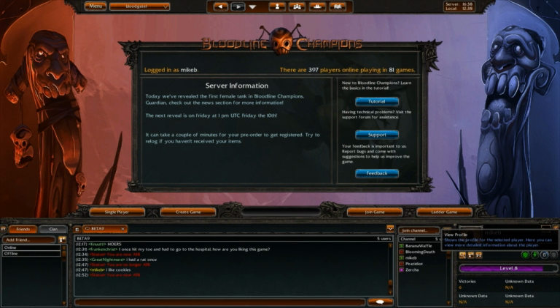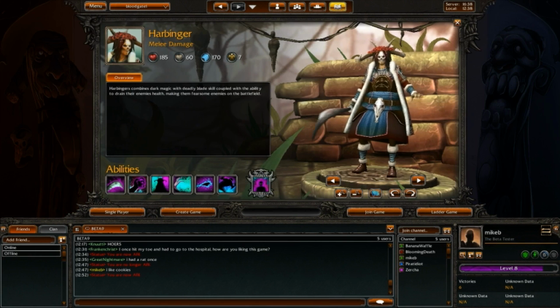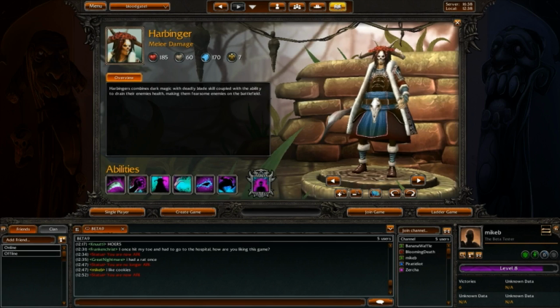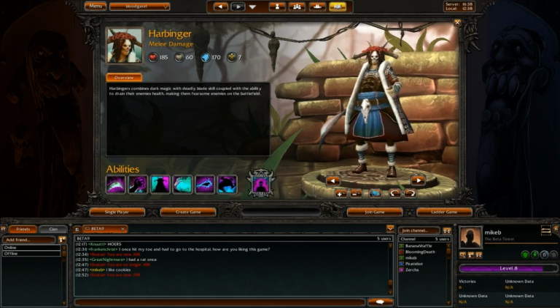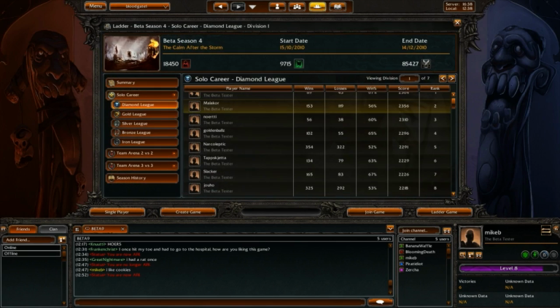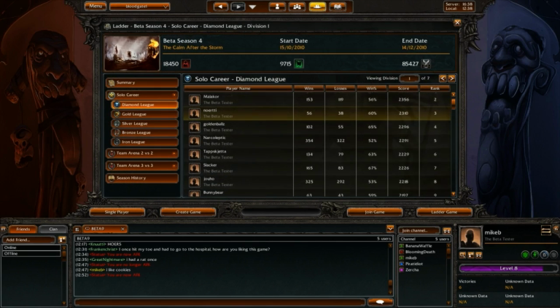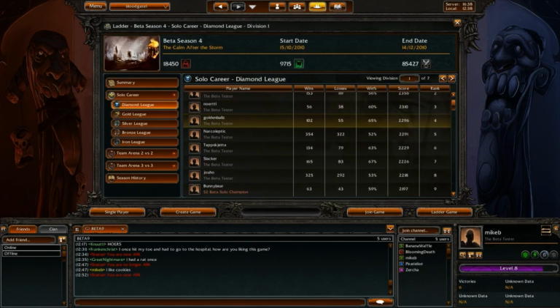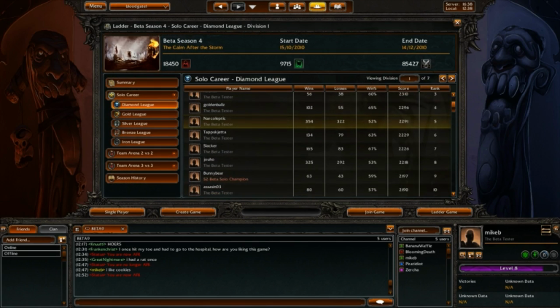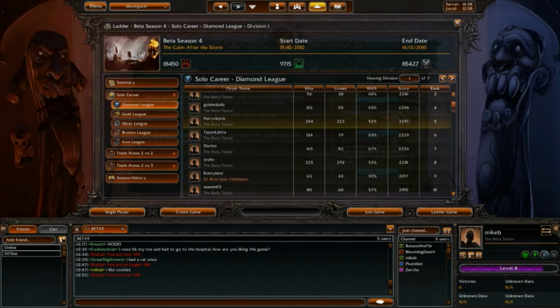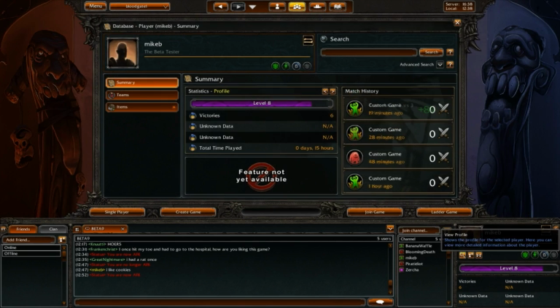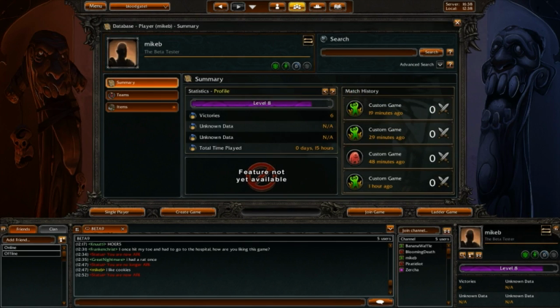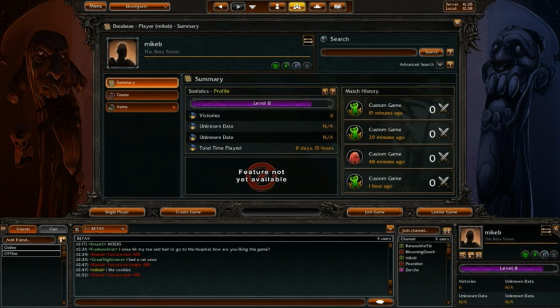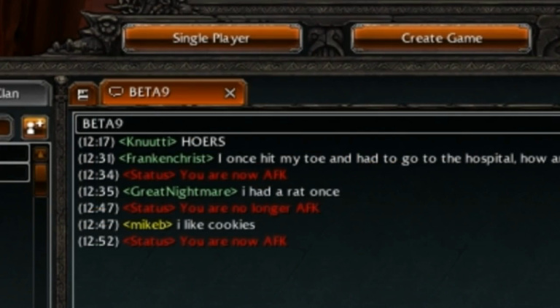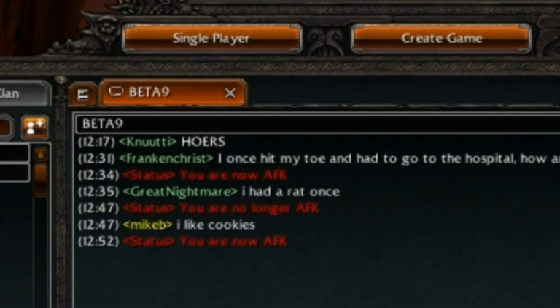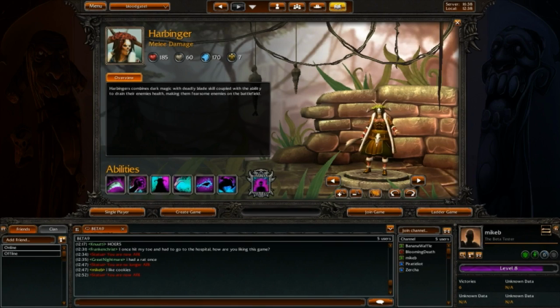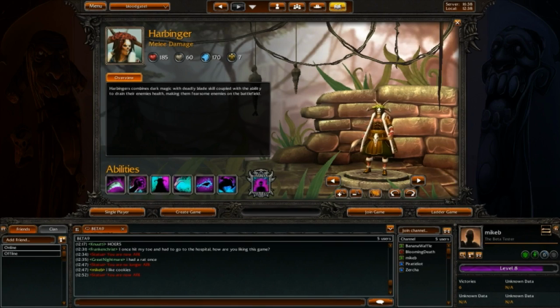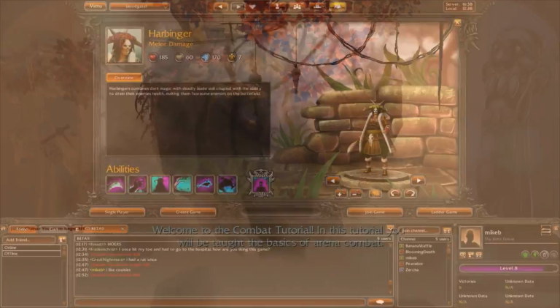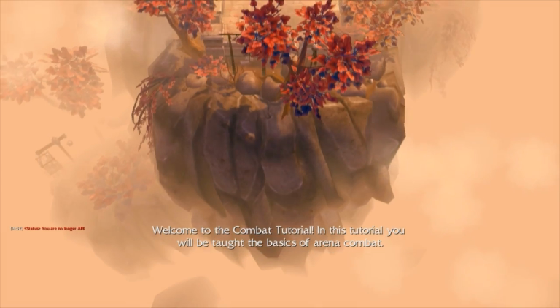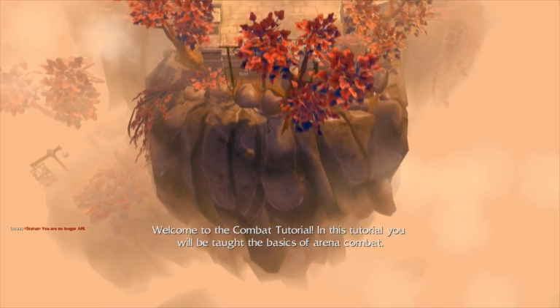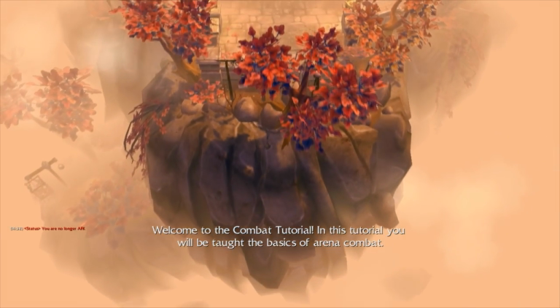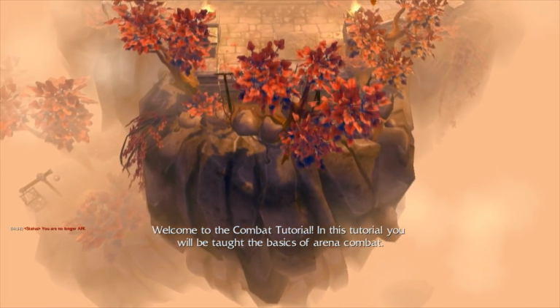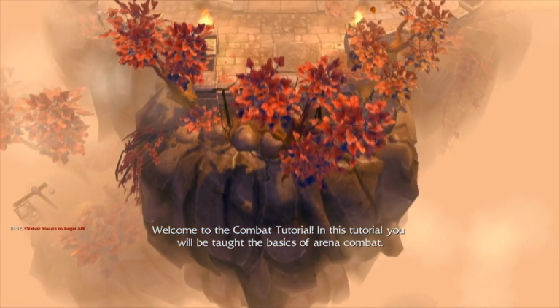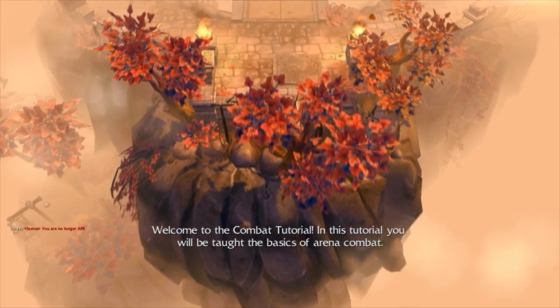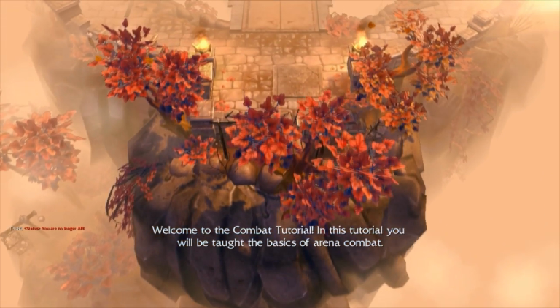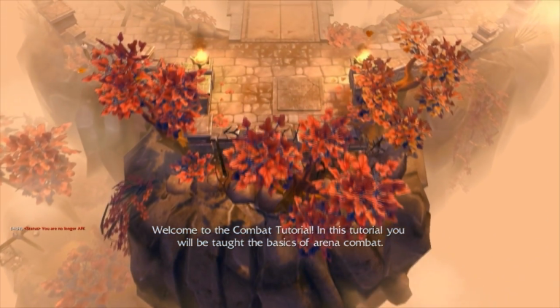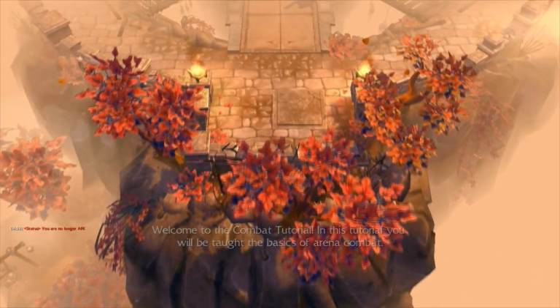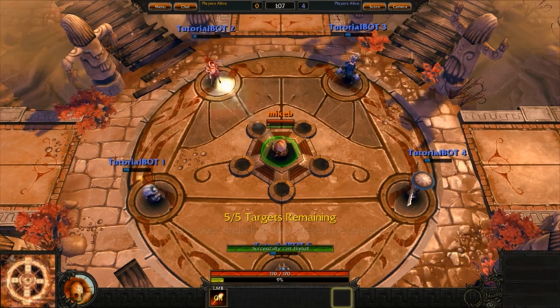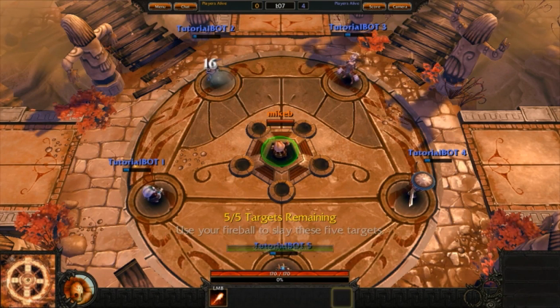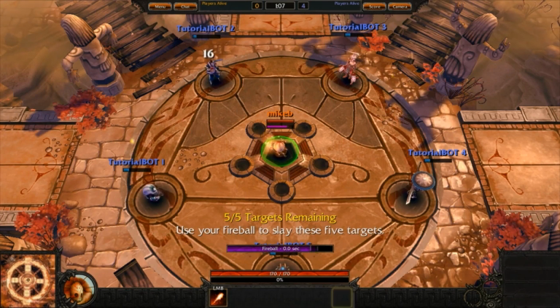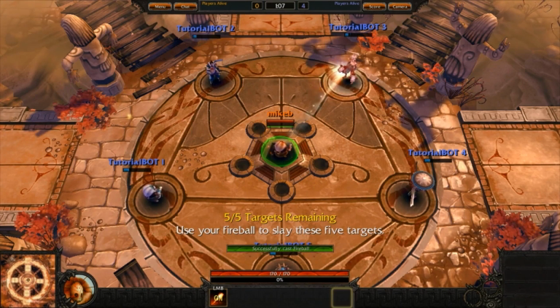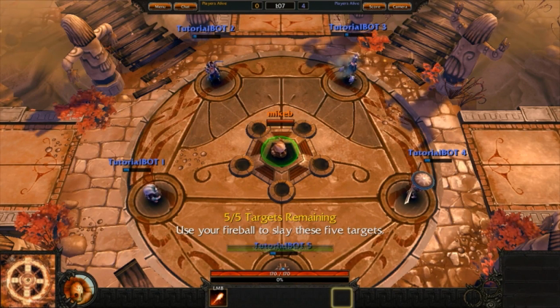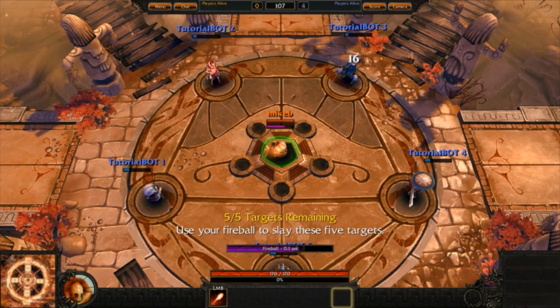You can join a skirmish, join a ladder game, view the ladder rankings, view your own rankings, add friends, talk to your friends, tell people you like cookies, and you can even go through the tutorial. In this tutorial, you will be taught the basics of arena combat — use your fireball to slay these five targets.